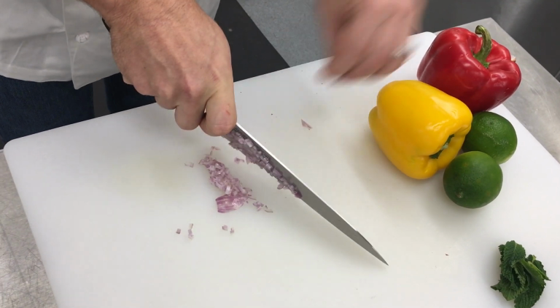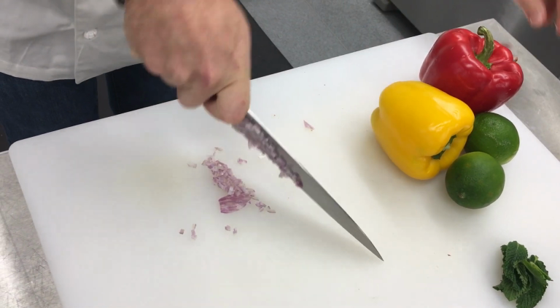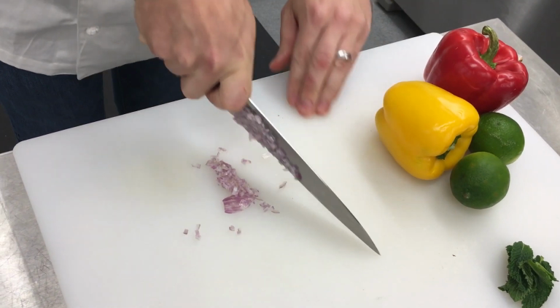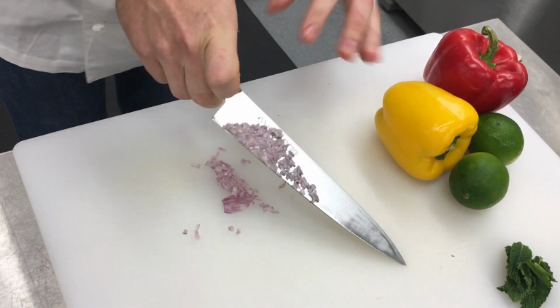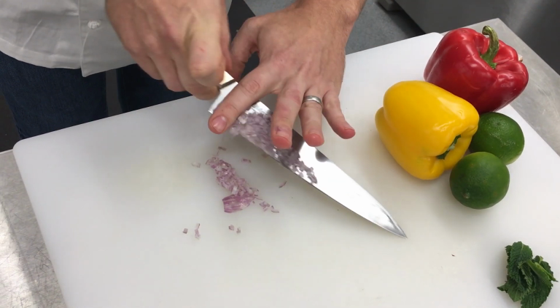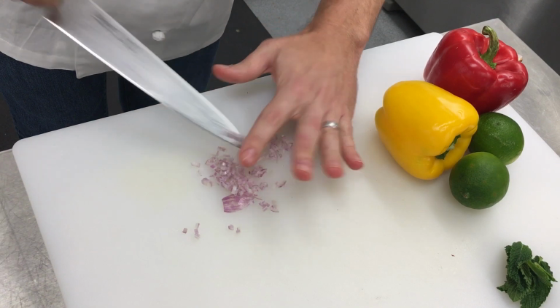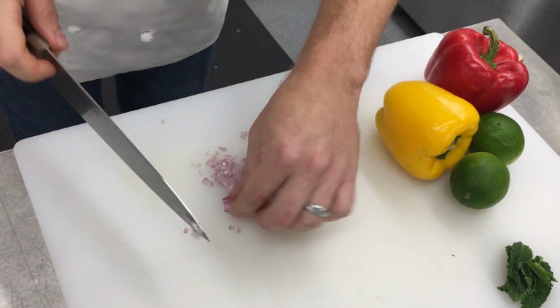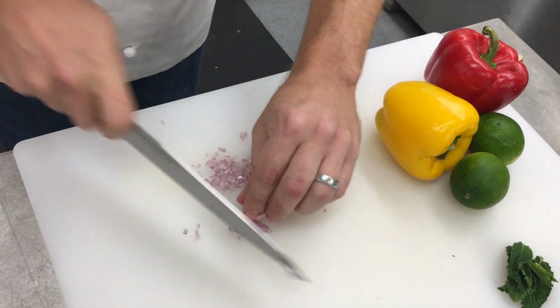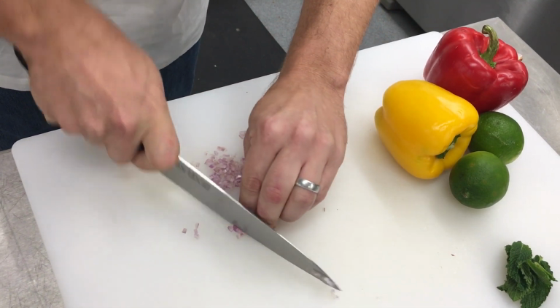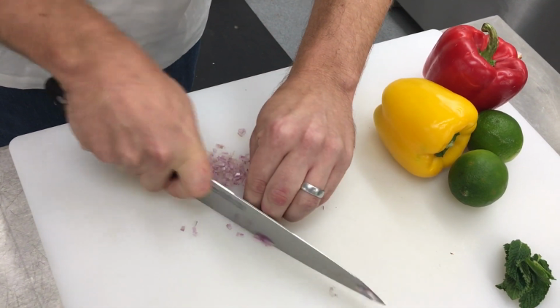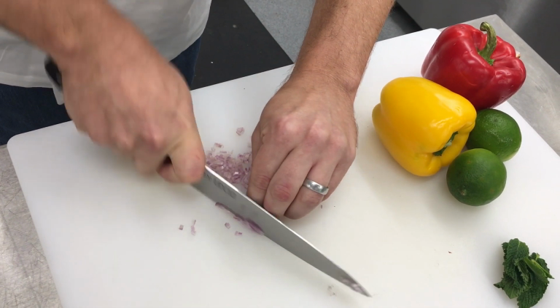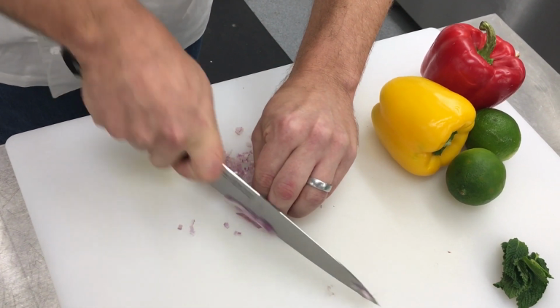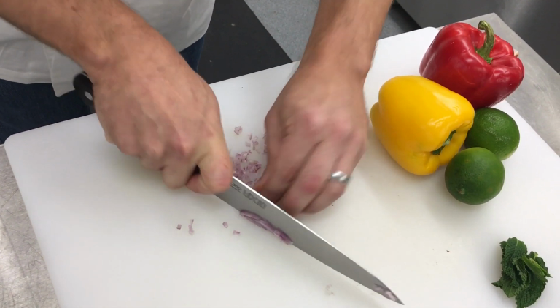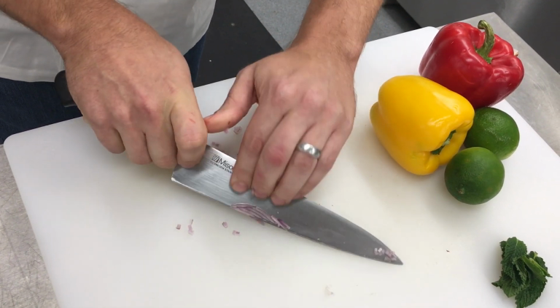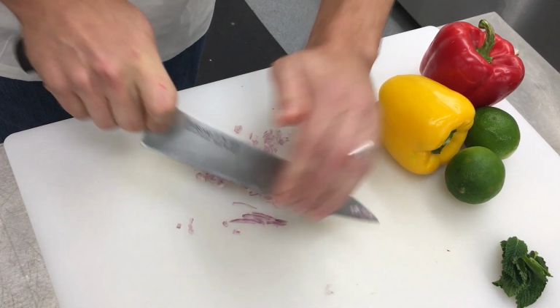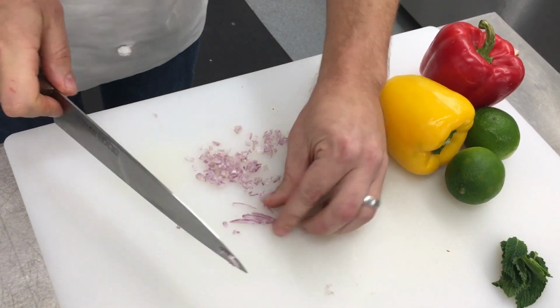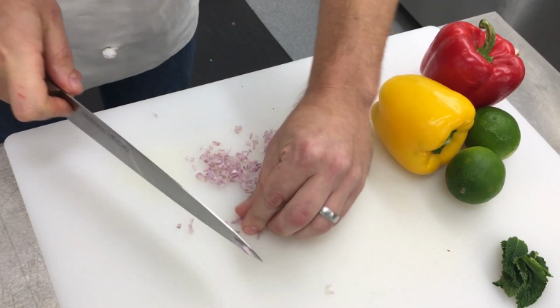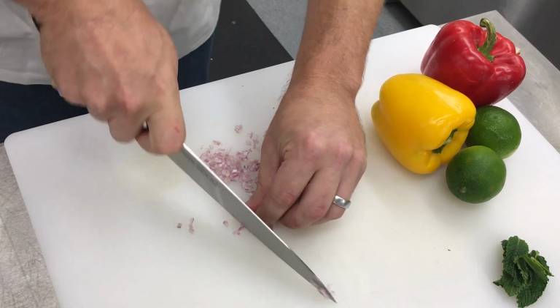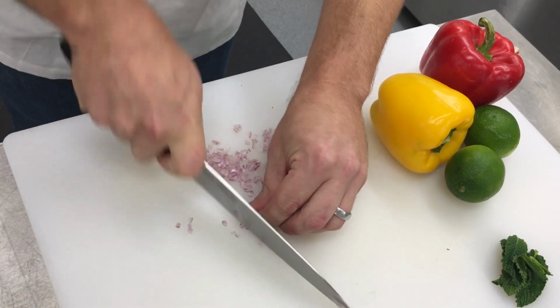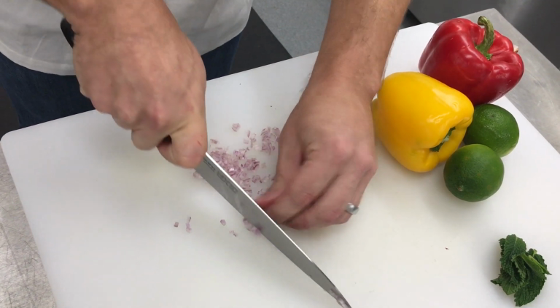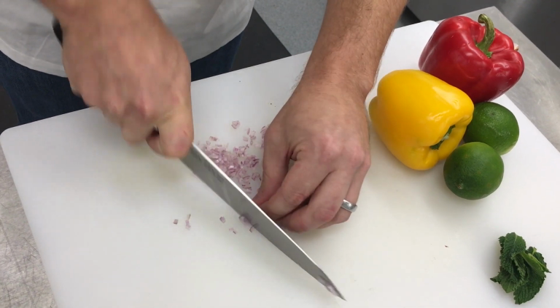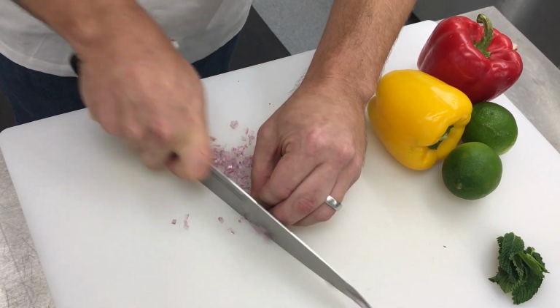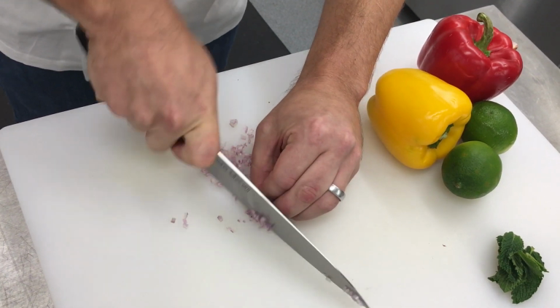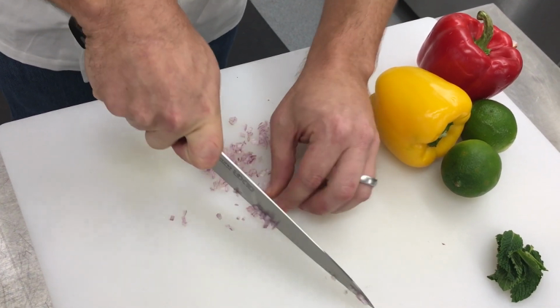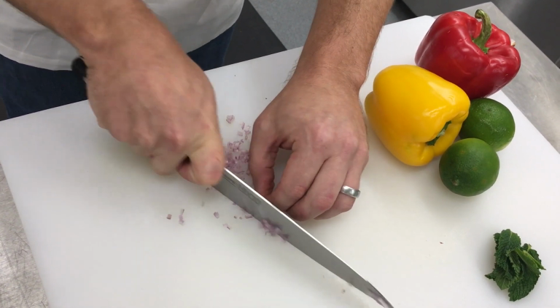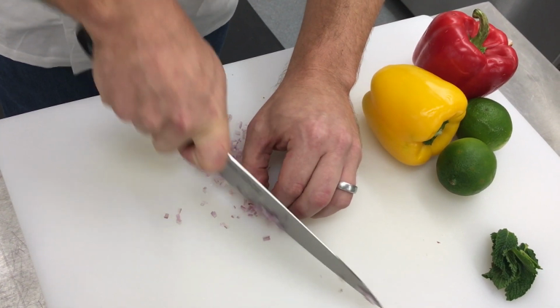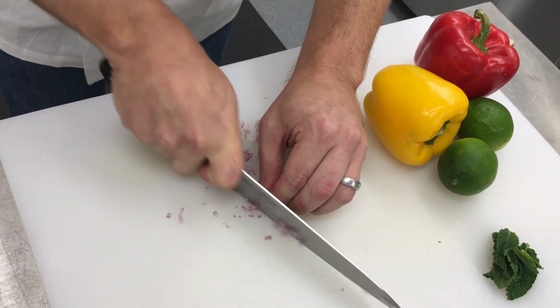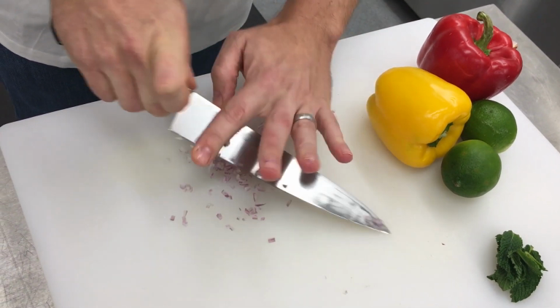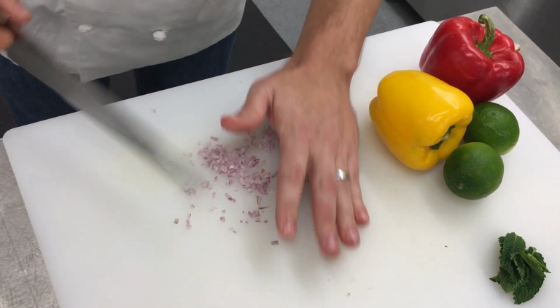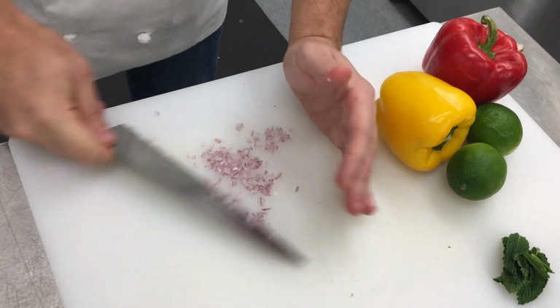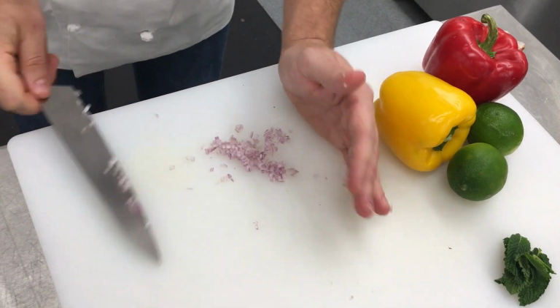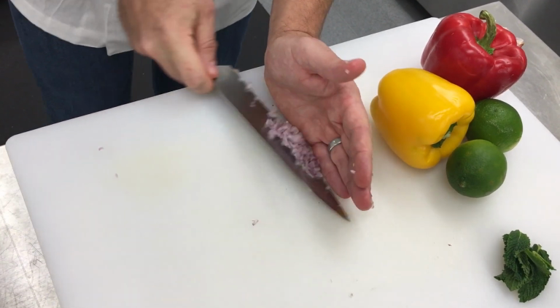So you're not crunching it, you're not going straight down — you're using a nice, smooth motion. It's like a rocking motion, and most knives are naturally built to cut like that. So we're going to take all of these and cut the pepper.